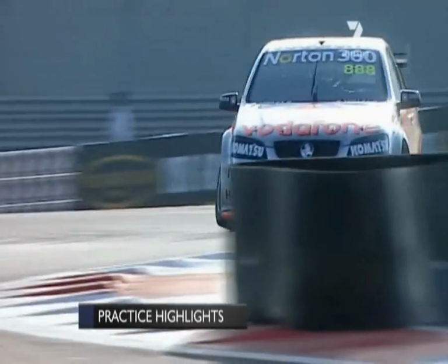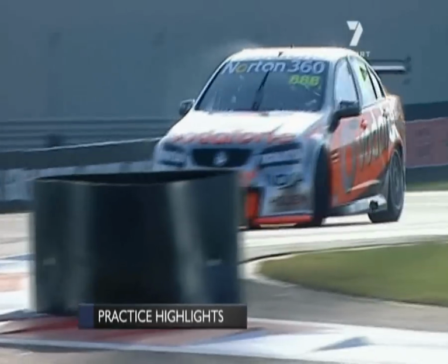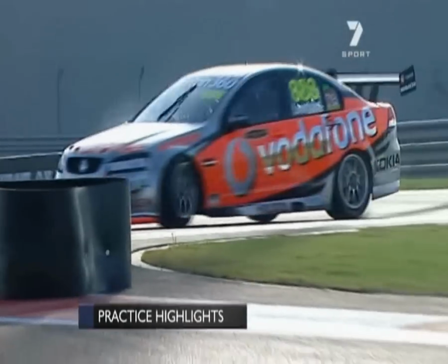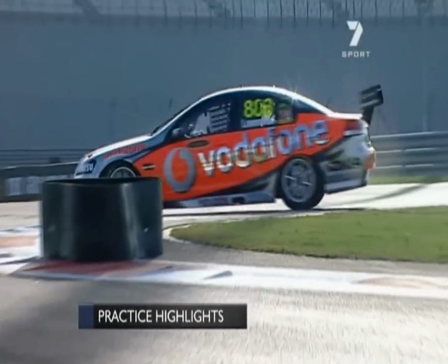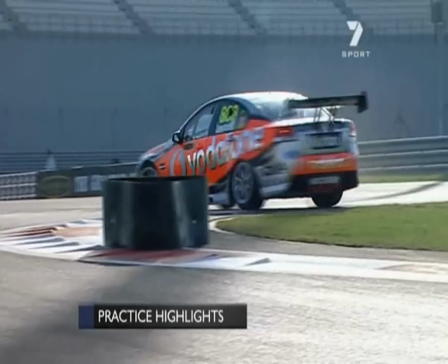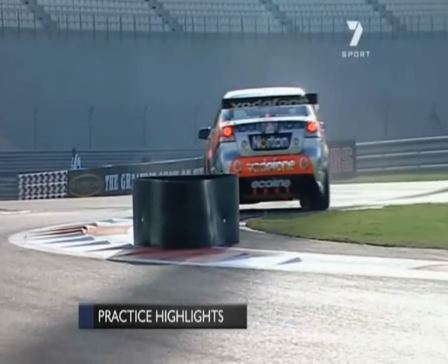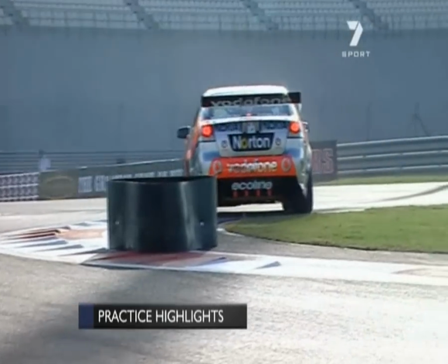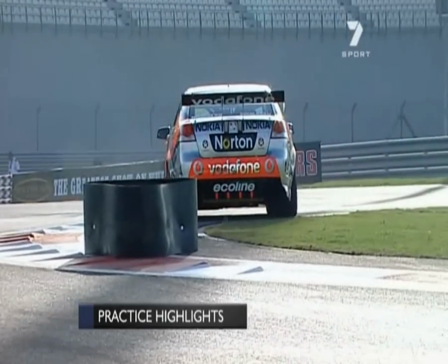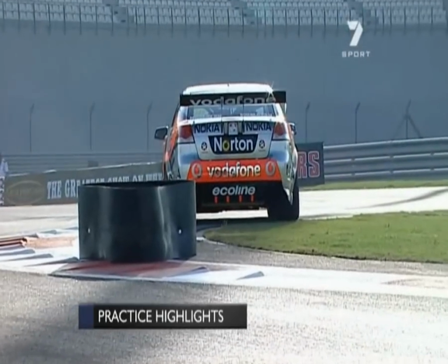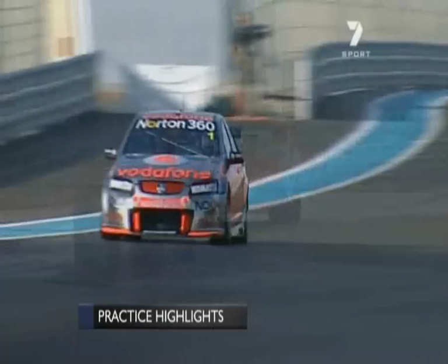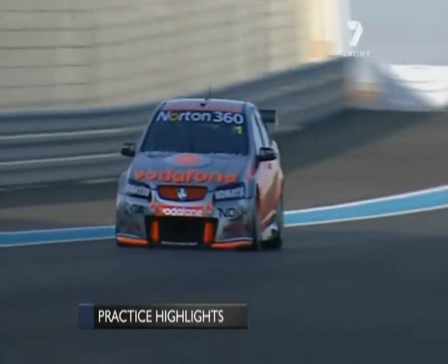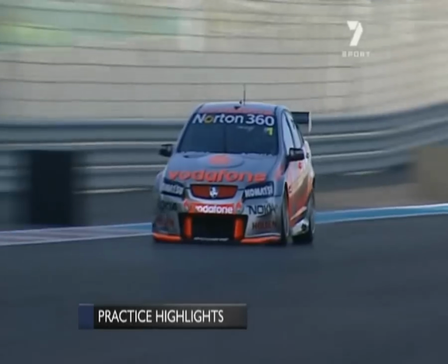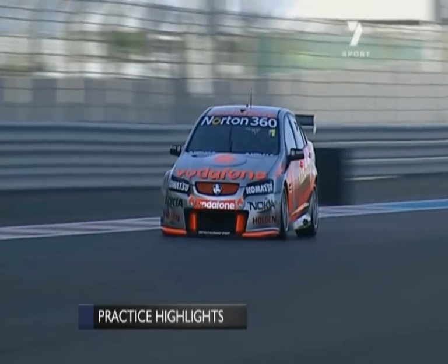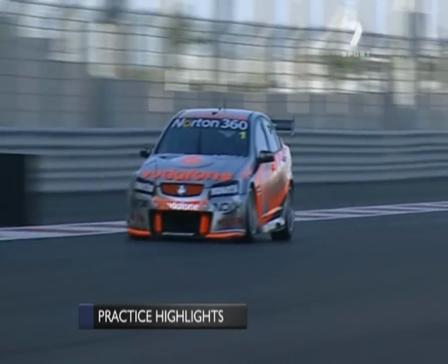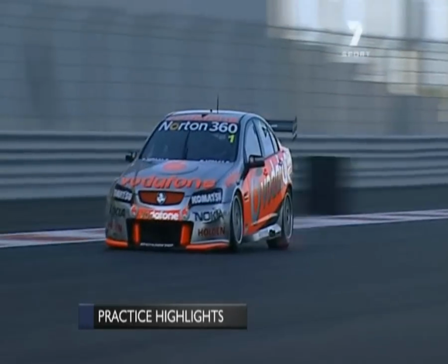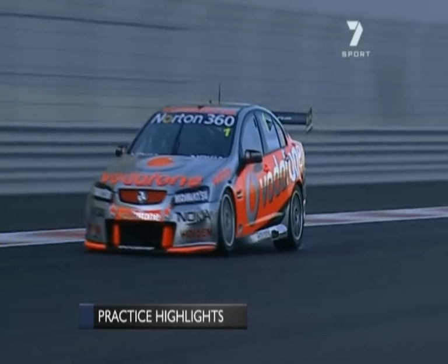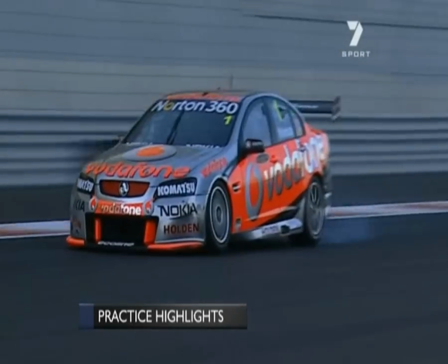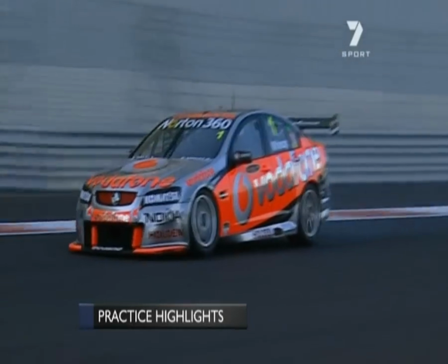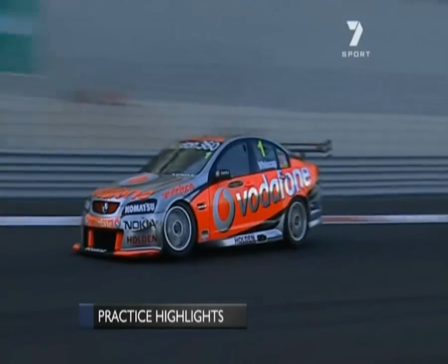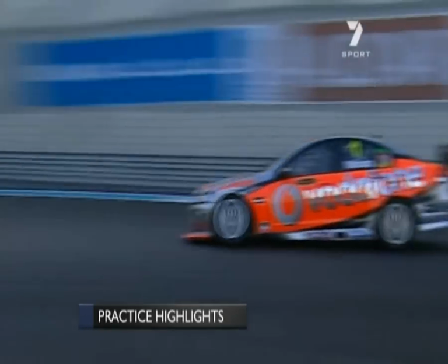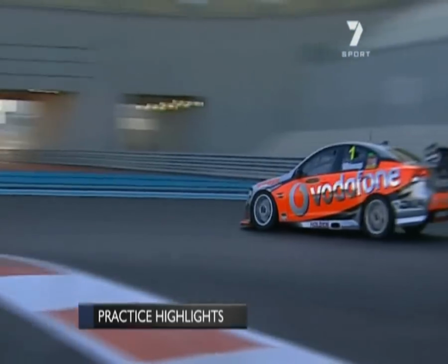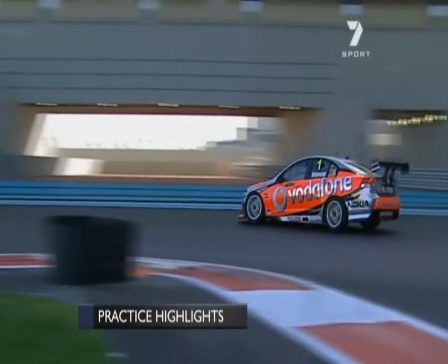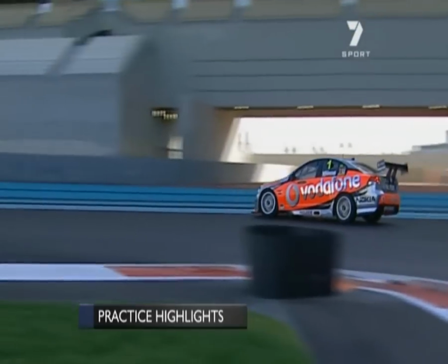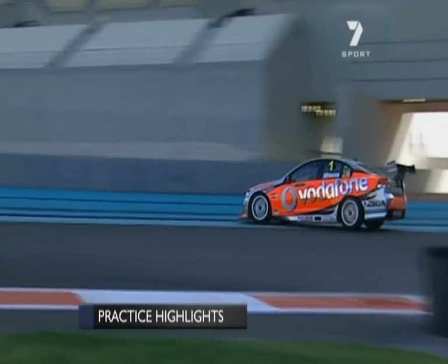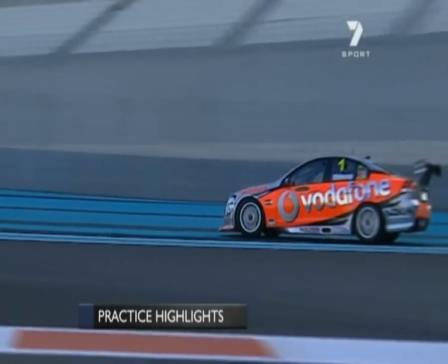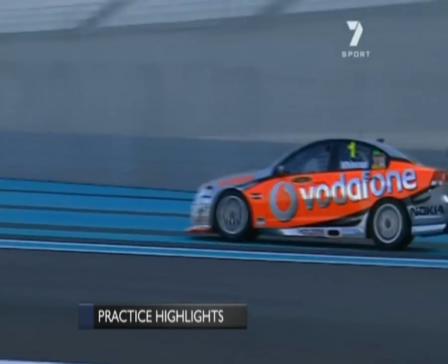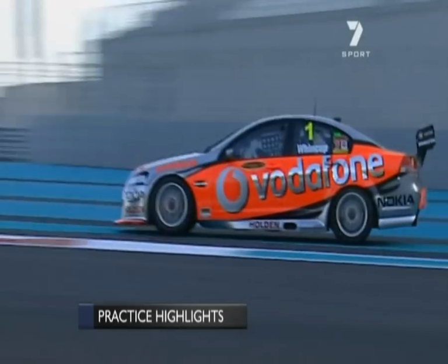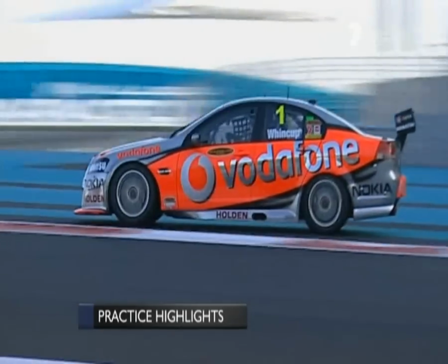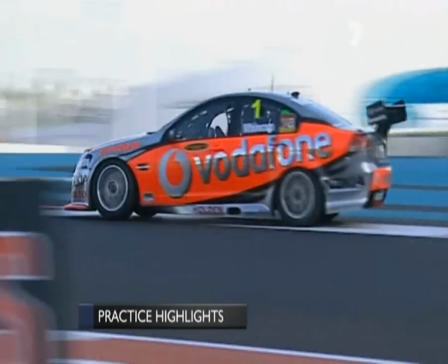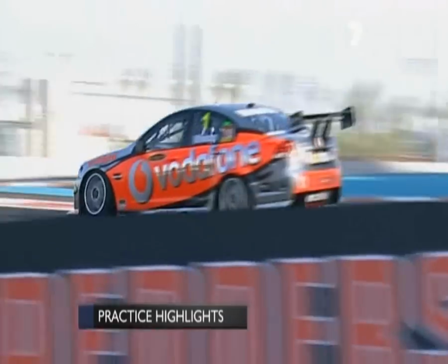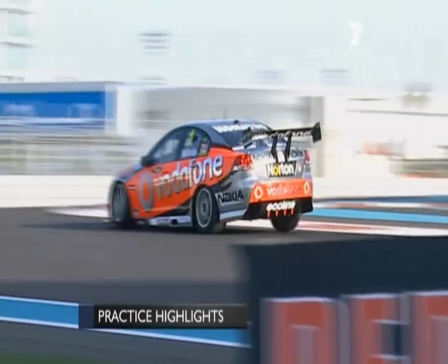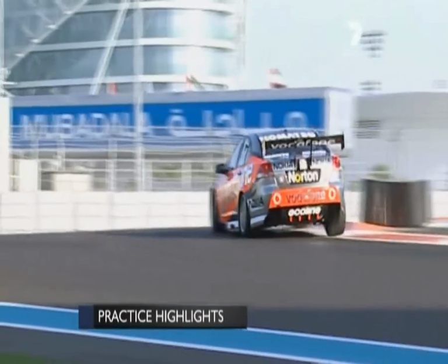Craig Lowndes, big moment and a big spin. Neil Crompton called it the Scandinavian flick — he was sideways one way and couldn't get back the other way. And then rear wheels locked for Jamie Whincup at the end of the back straight into Turn 8.